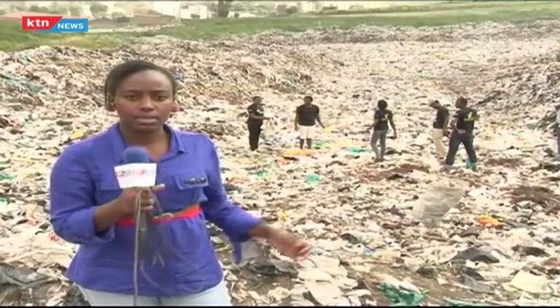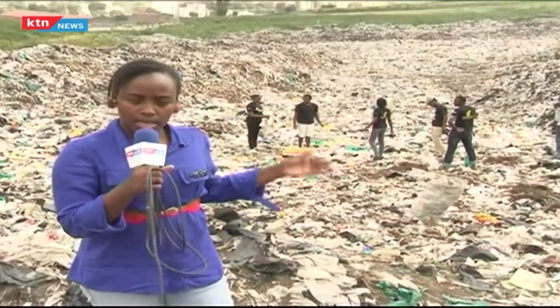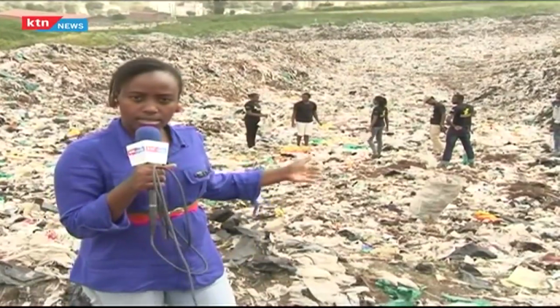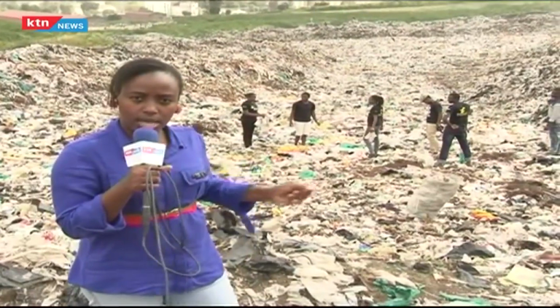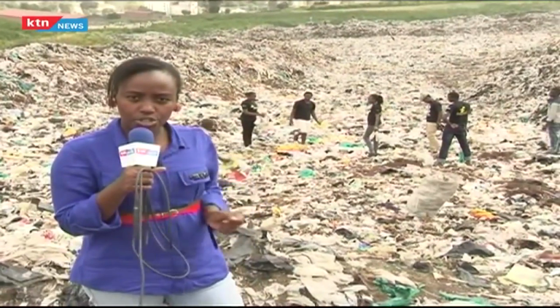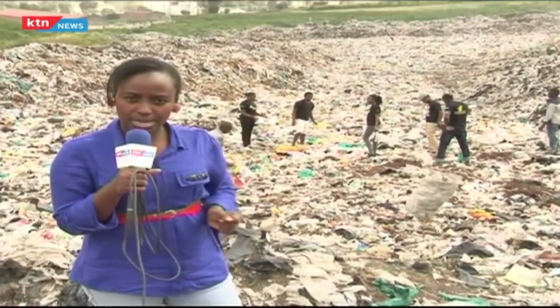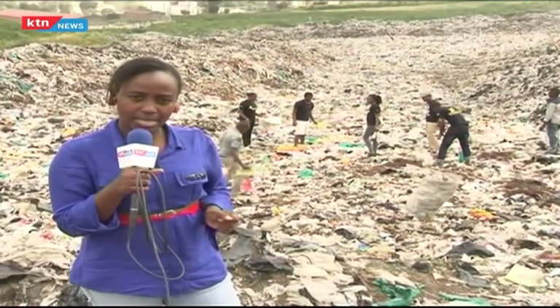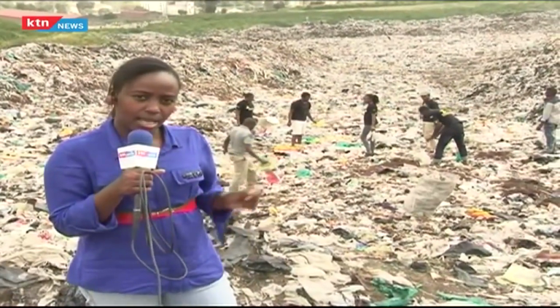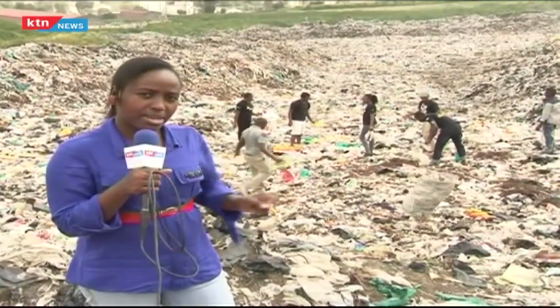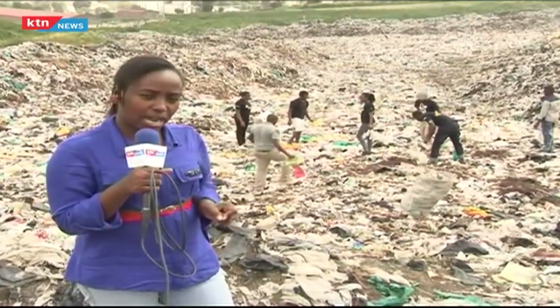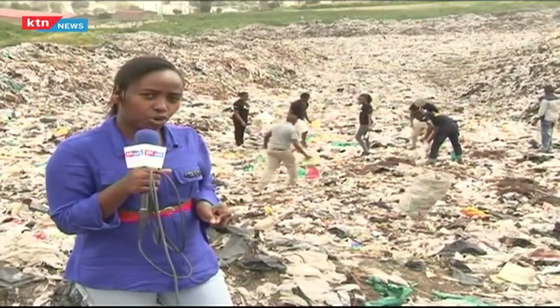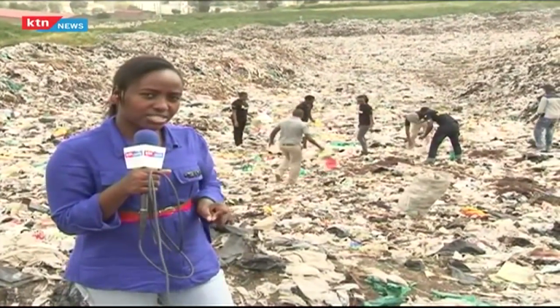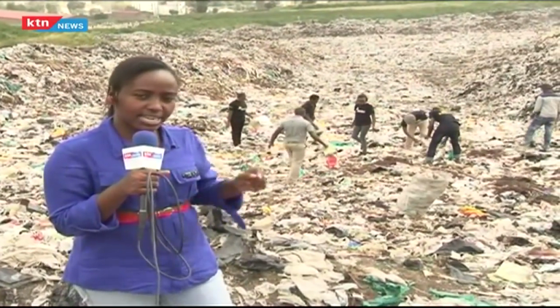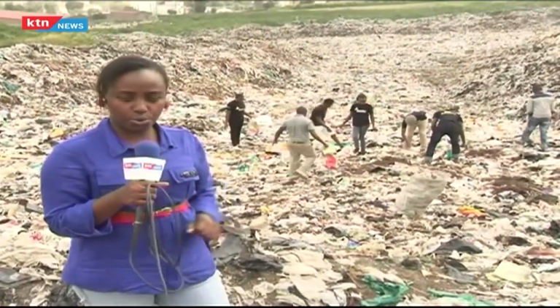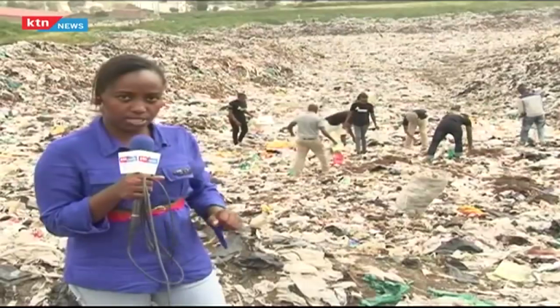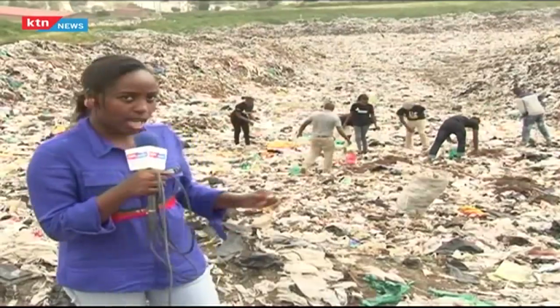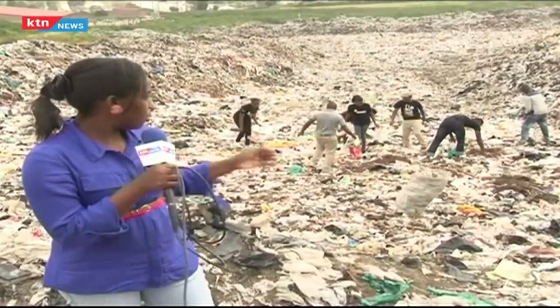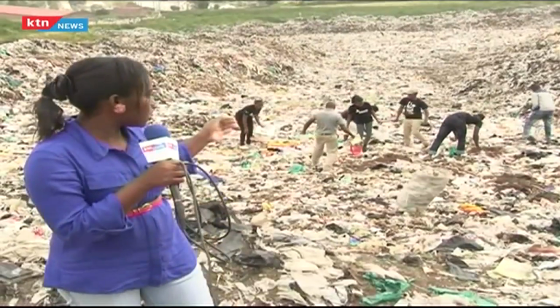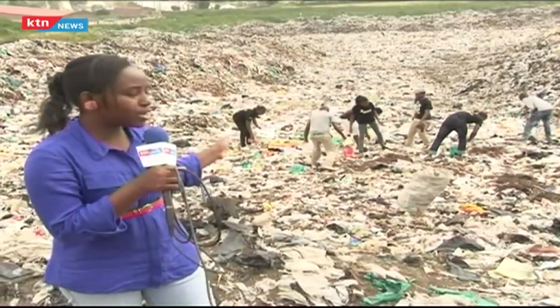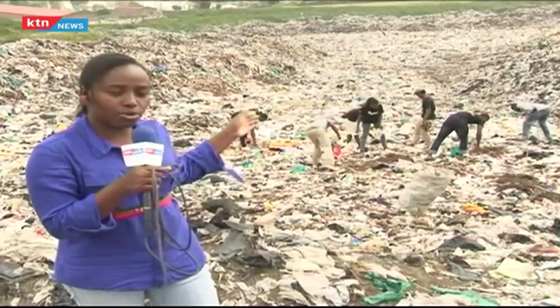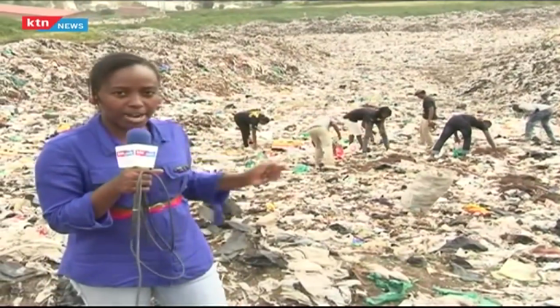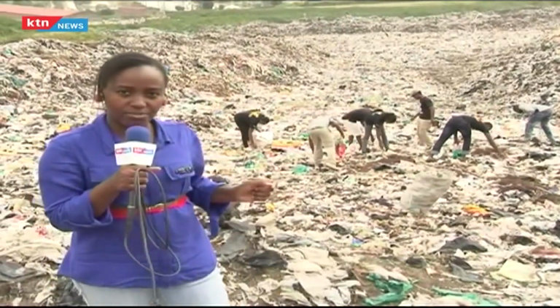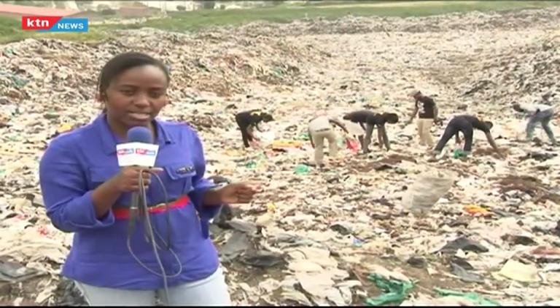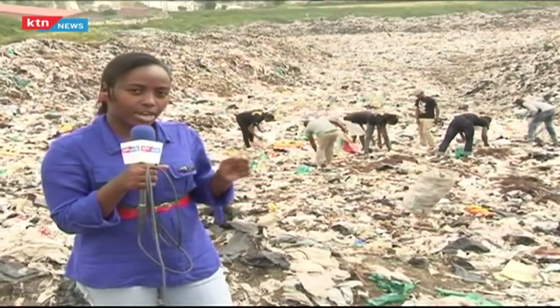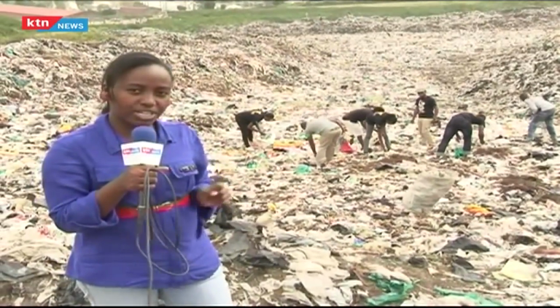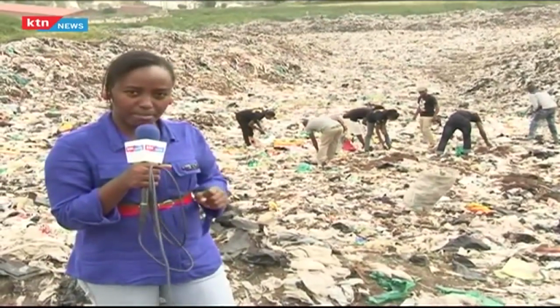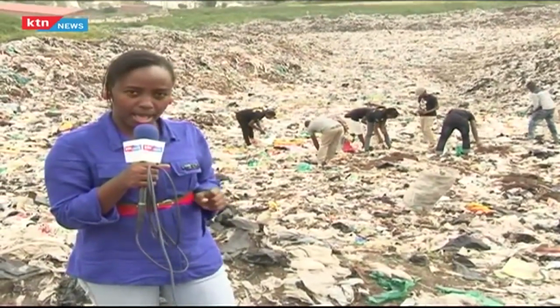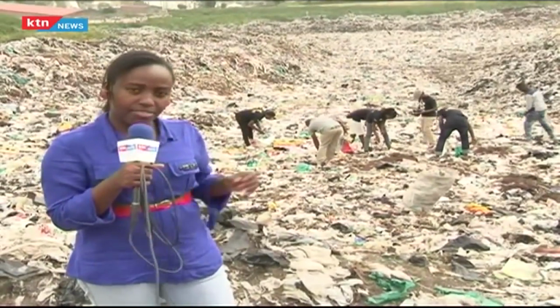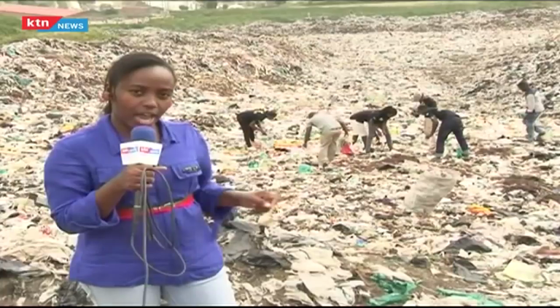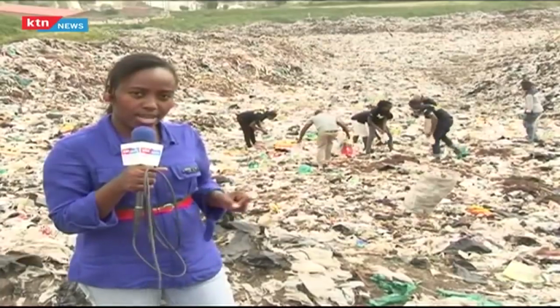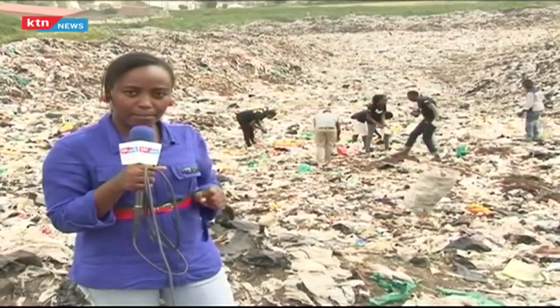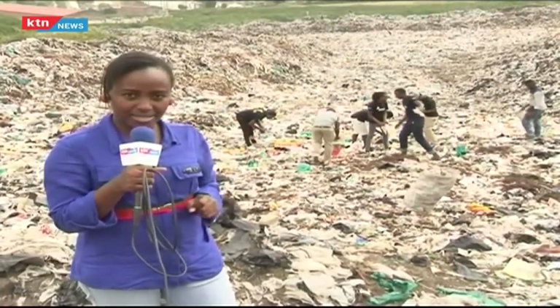This is Giotto Dump Site, the major garbage collection site in Nakuru County. Those are students from Kabarak University and a community member. They are here collecting plastics.